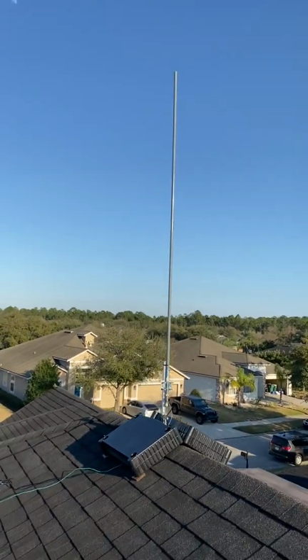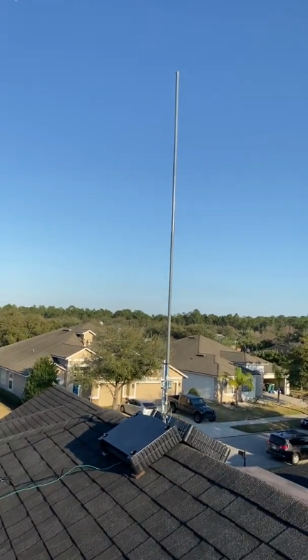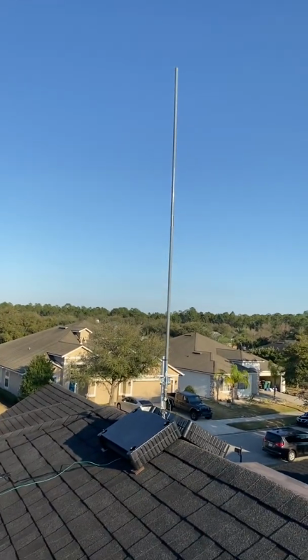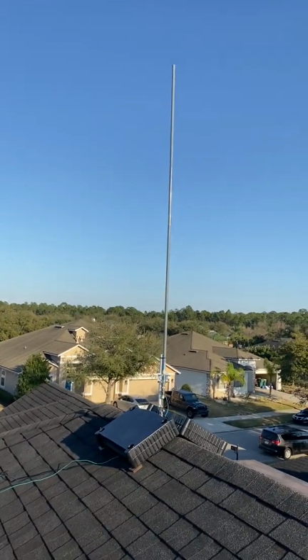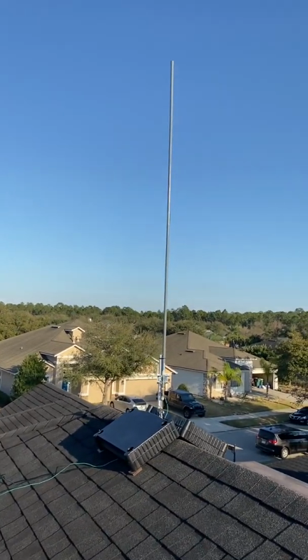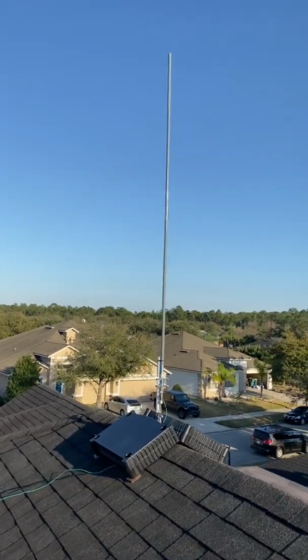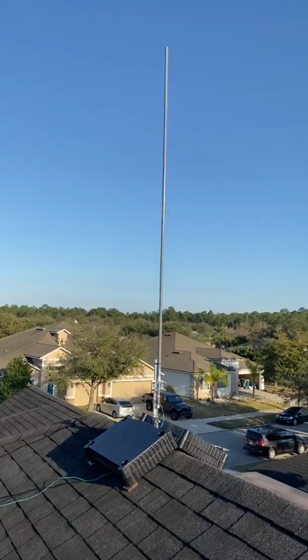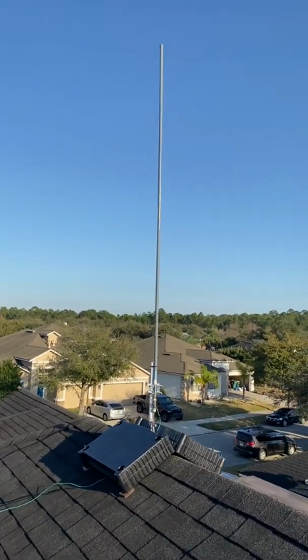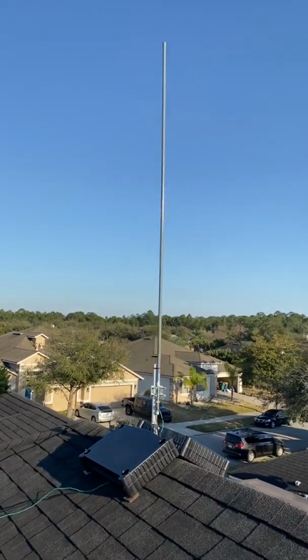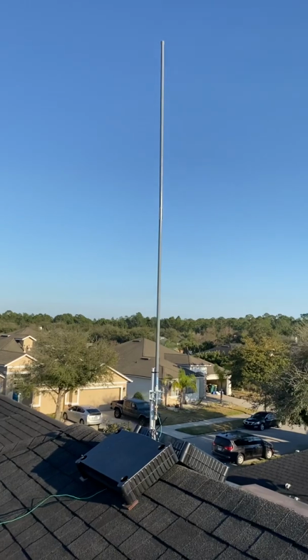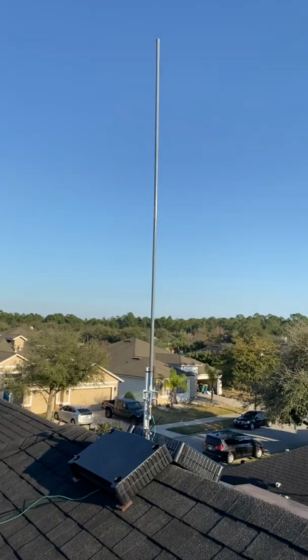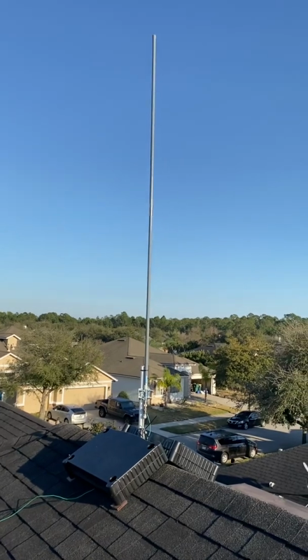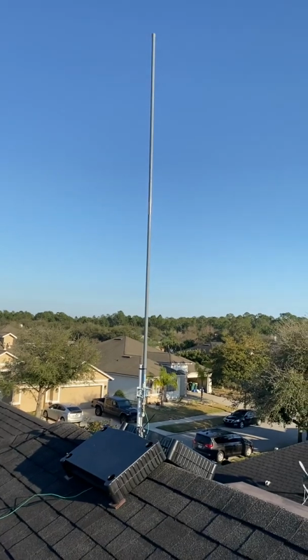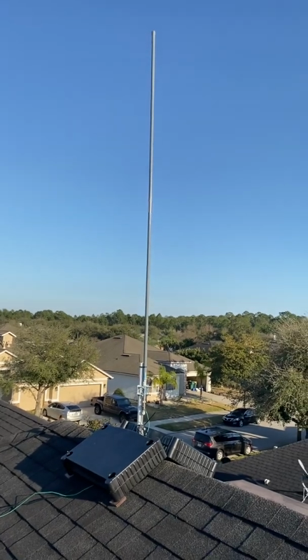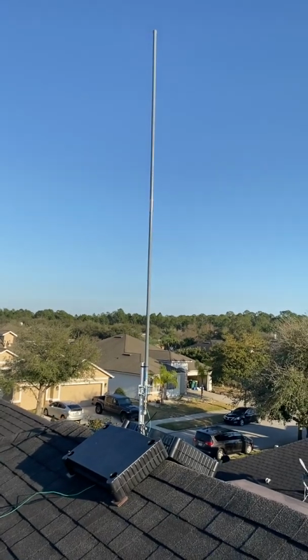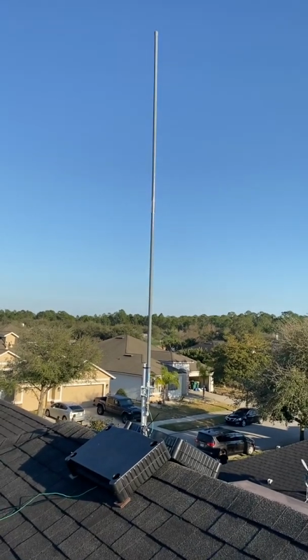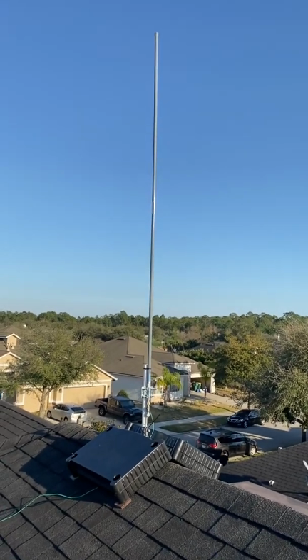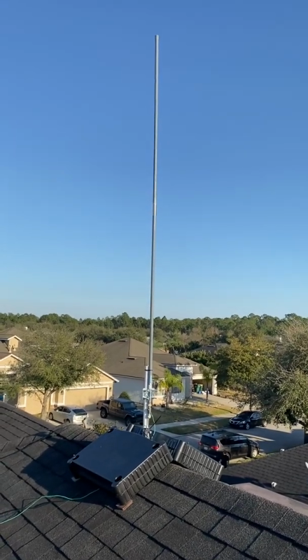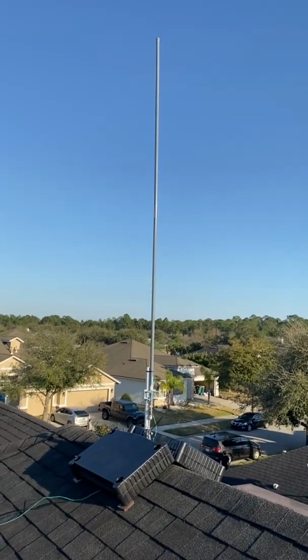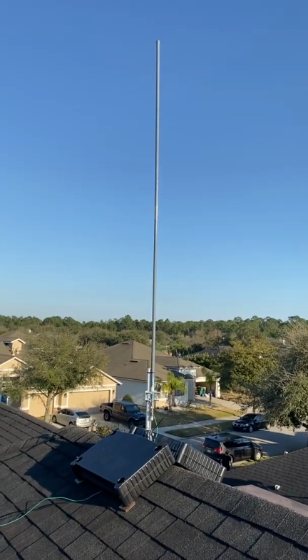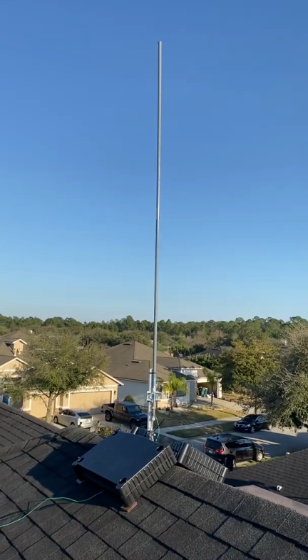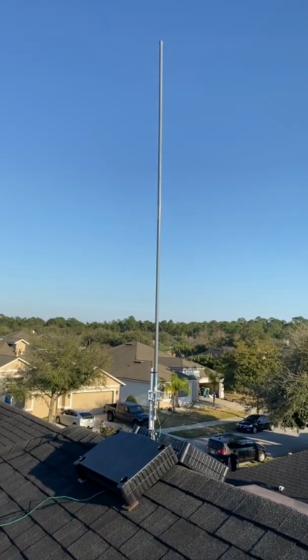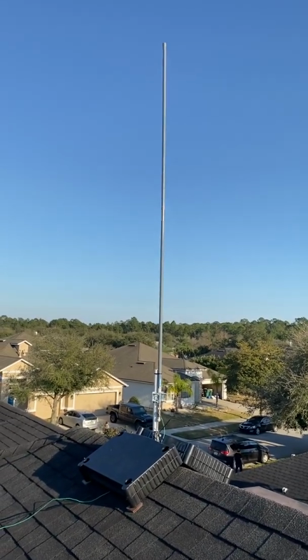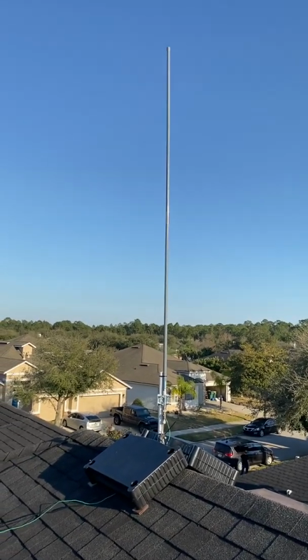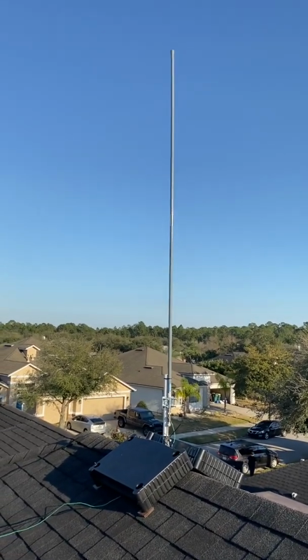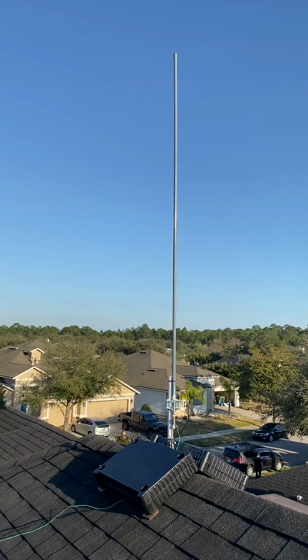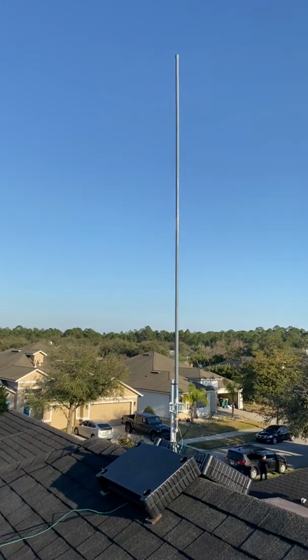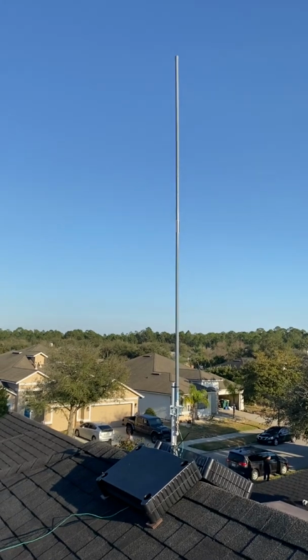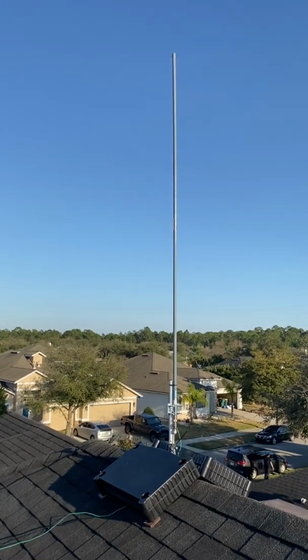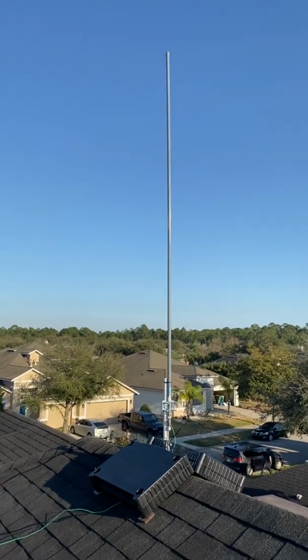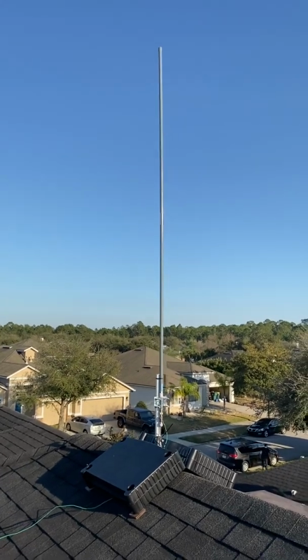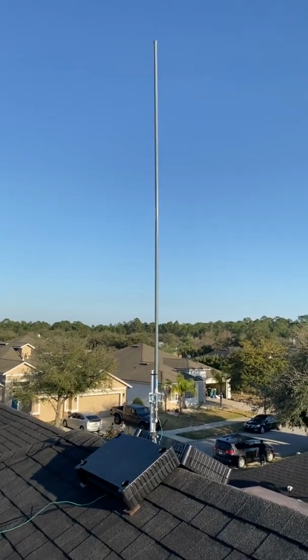Yeah, there it is. I'll post another update about the gains probably in a week or so to see what happens. Appreciate all the comments and the feedback on the mount.